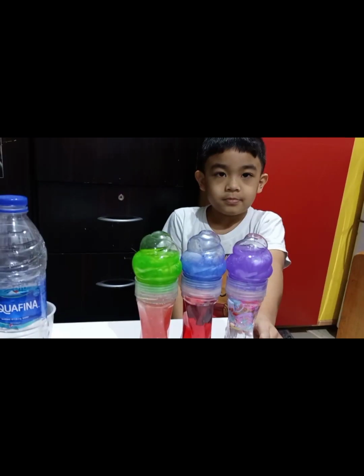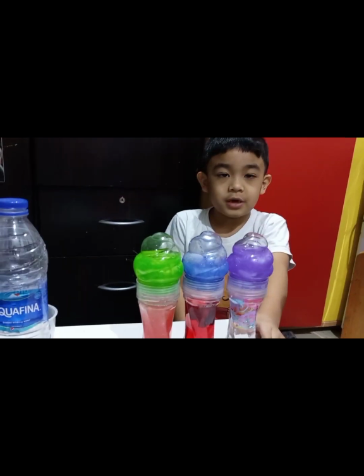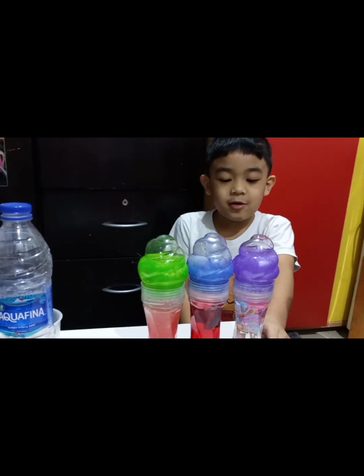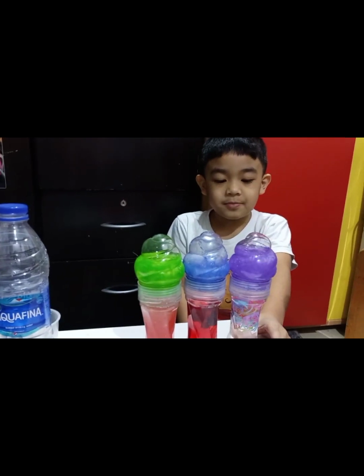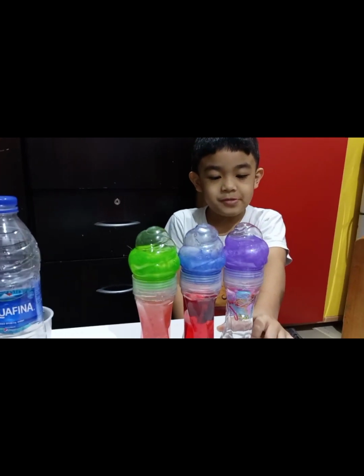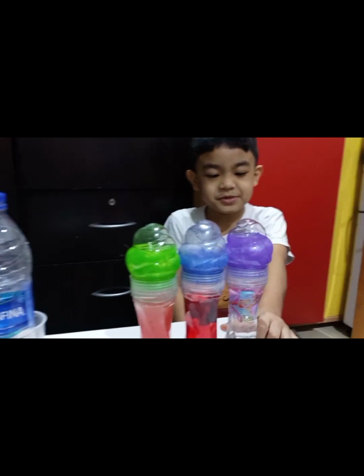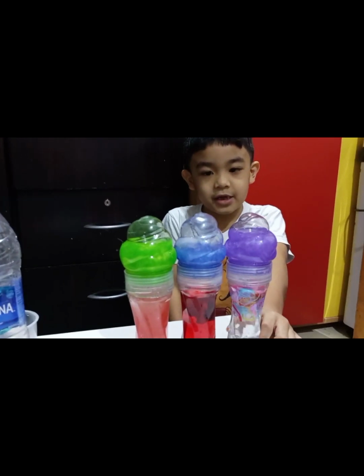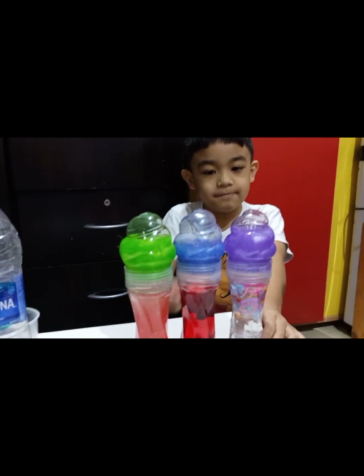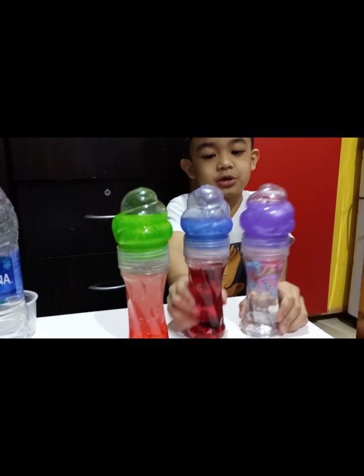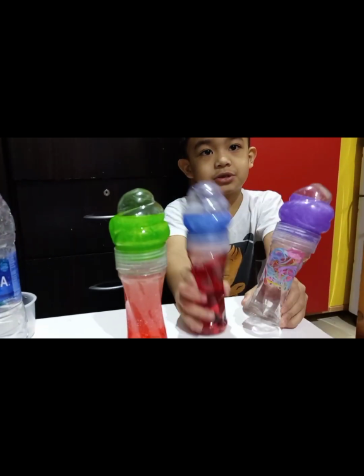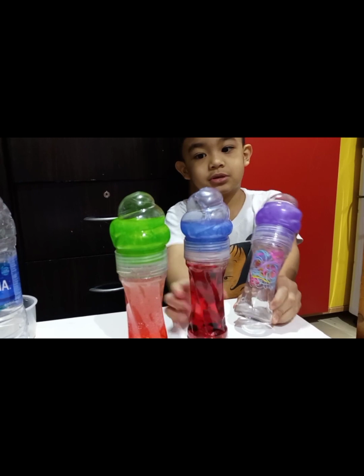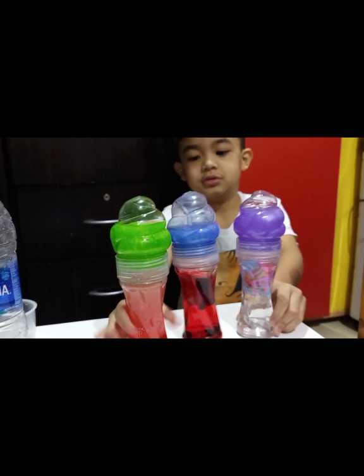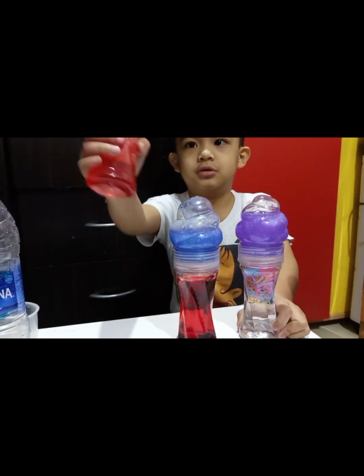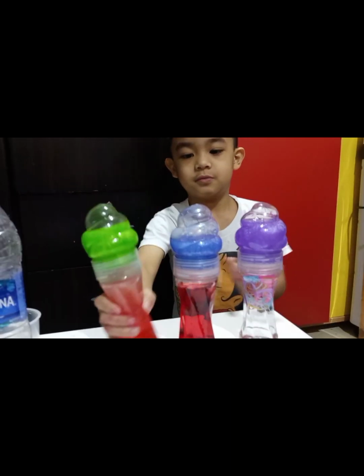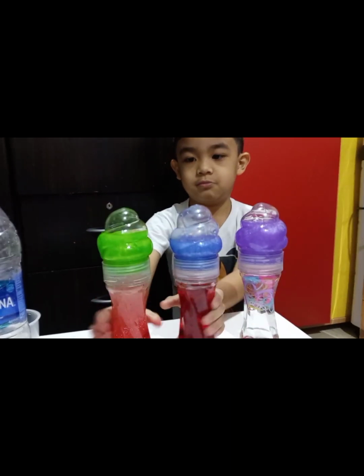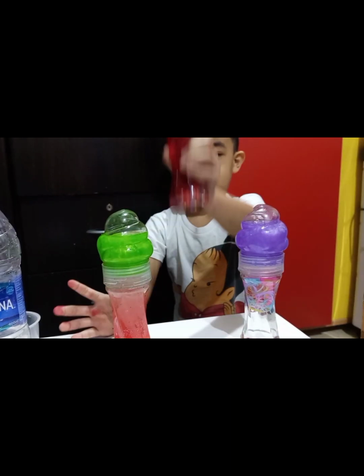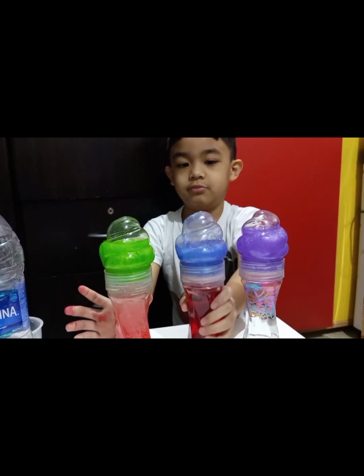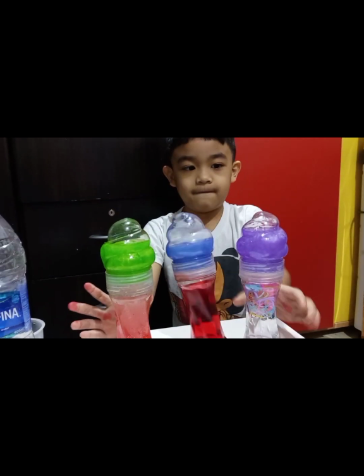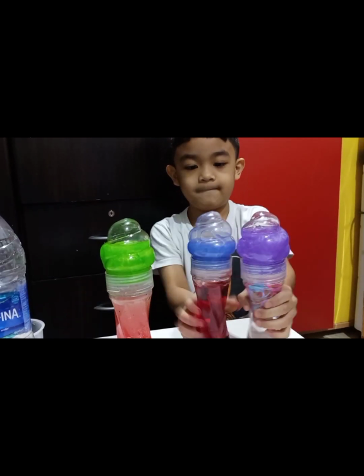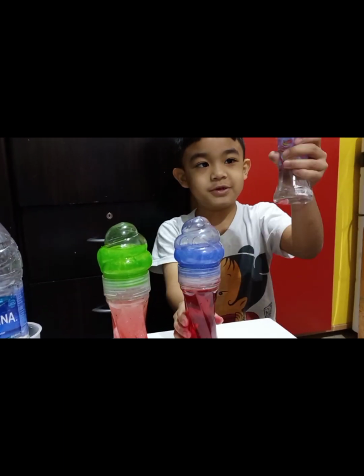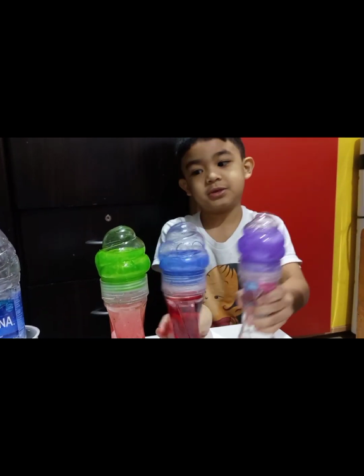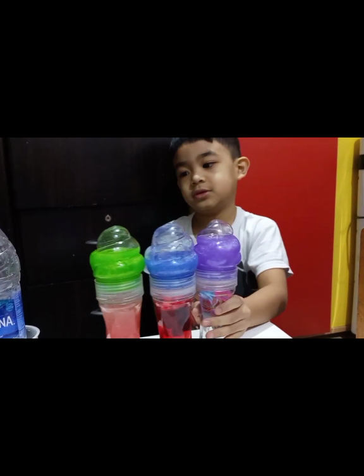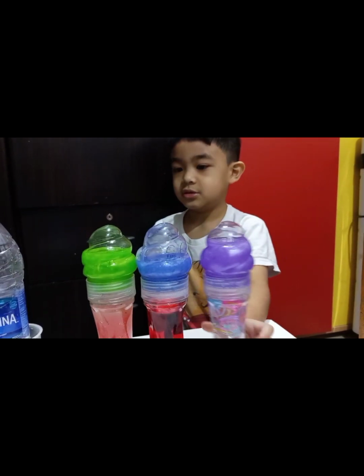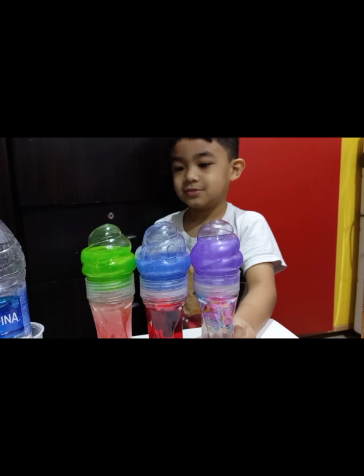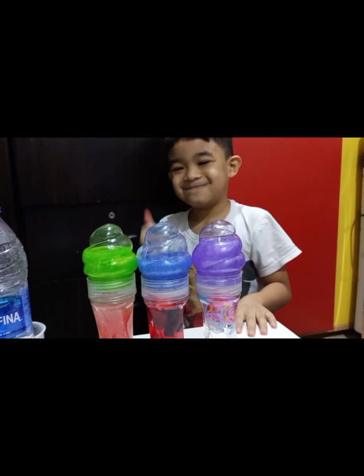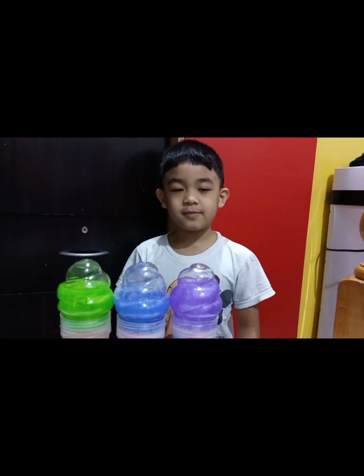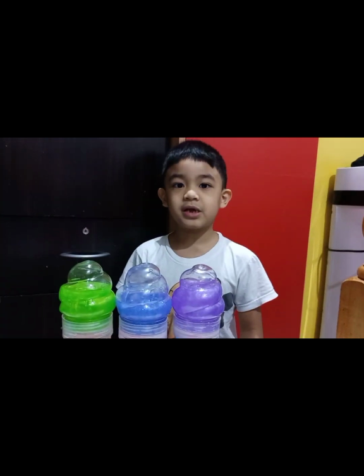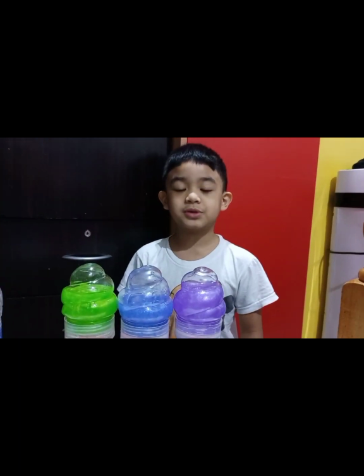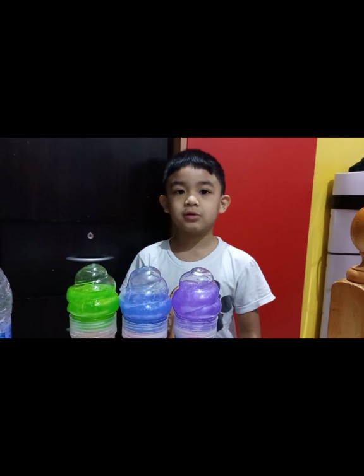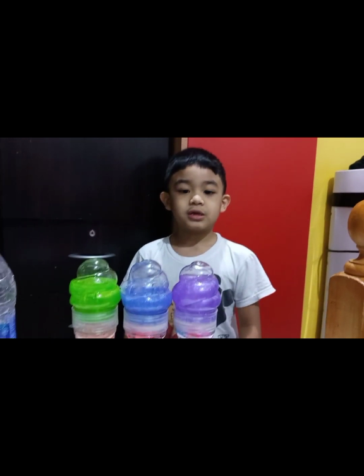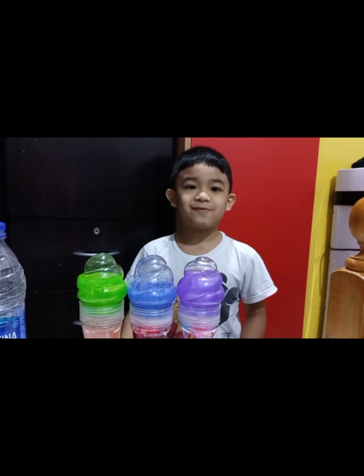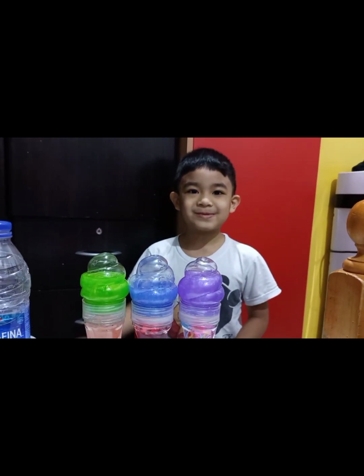Now I'm done with my bottles. My name is Briegel Rosano, thank you very much.